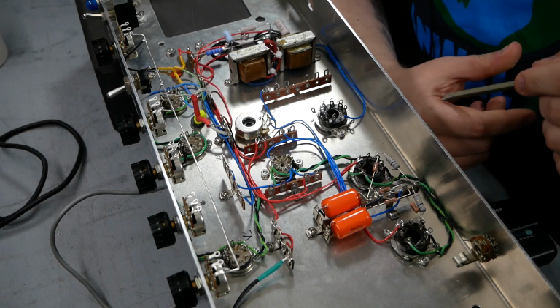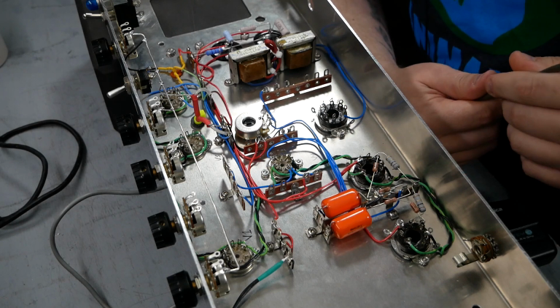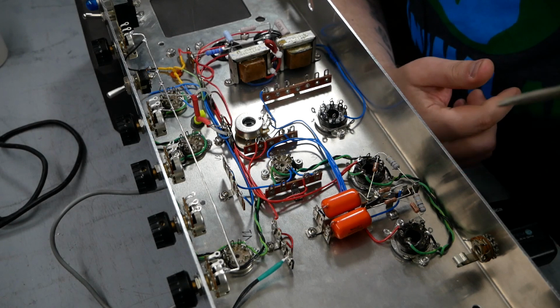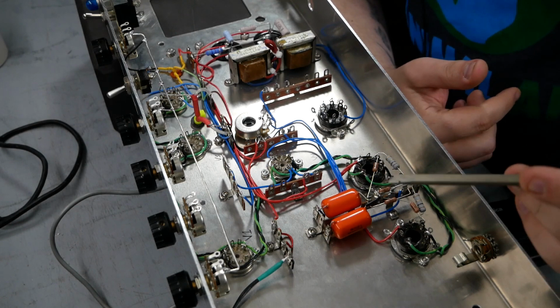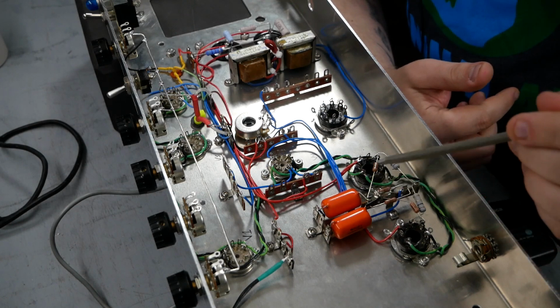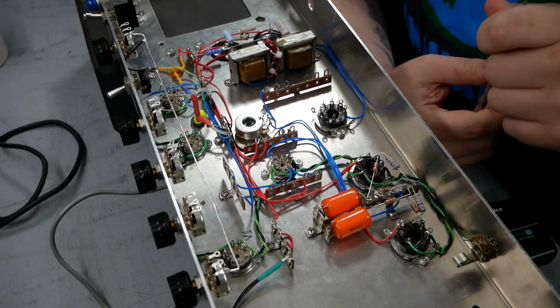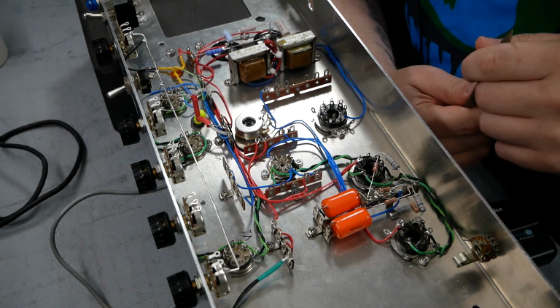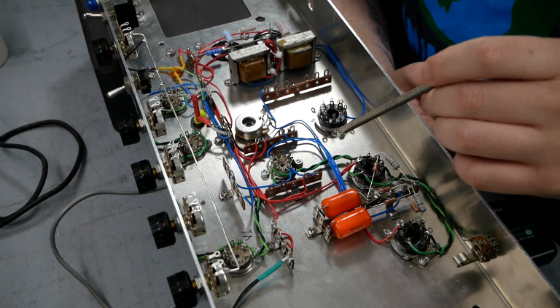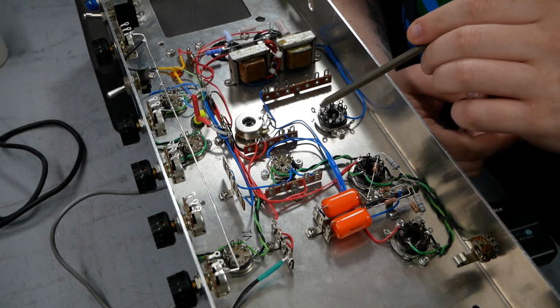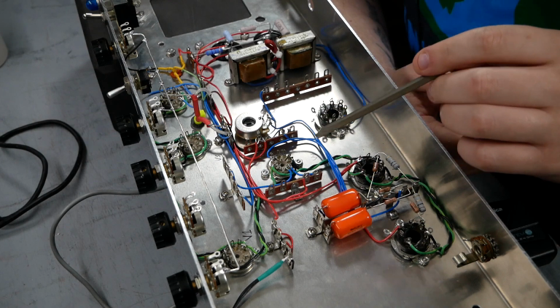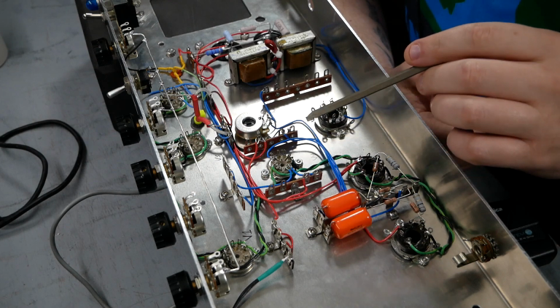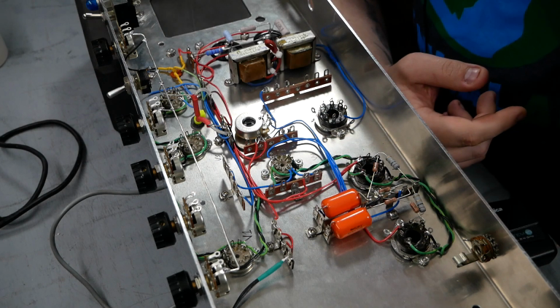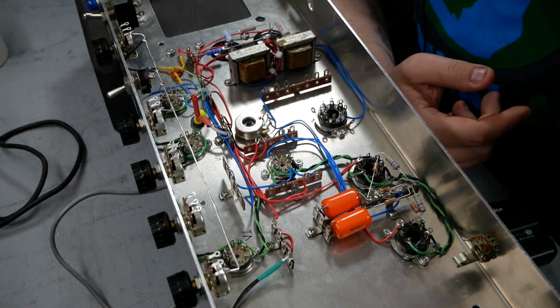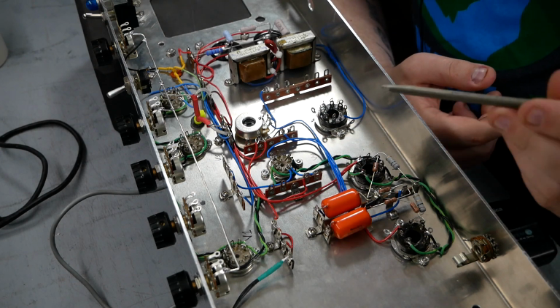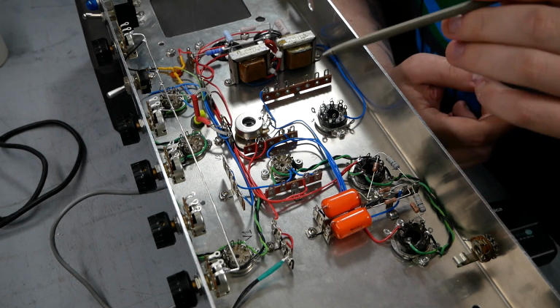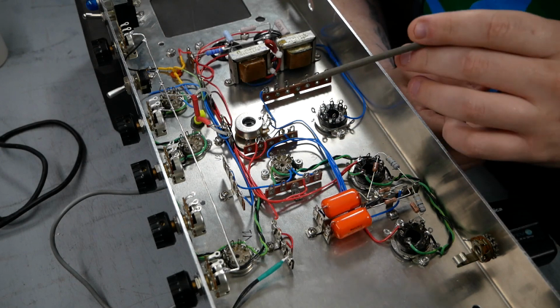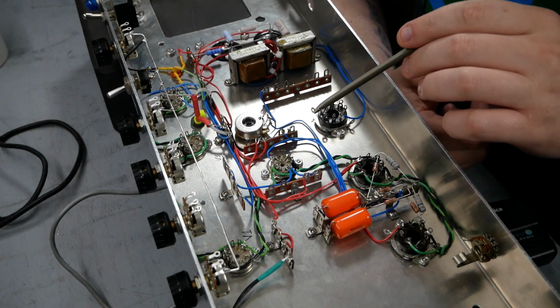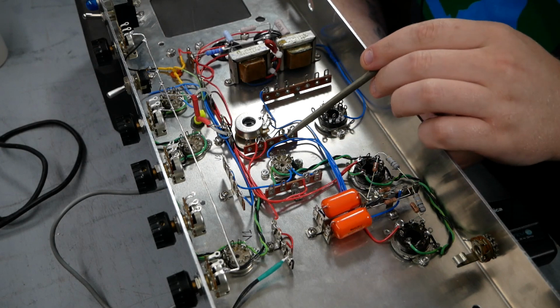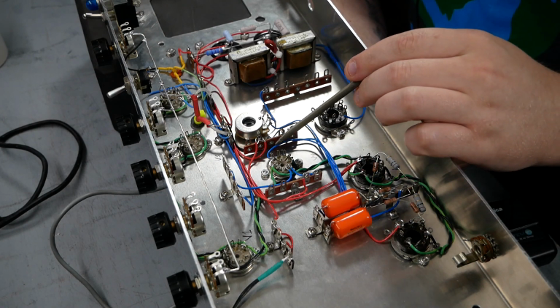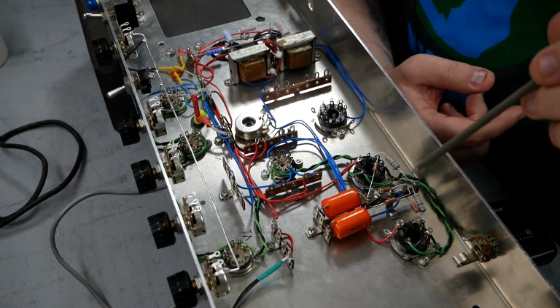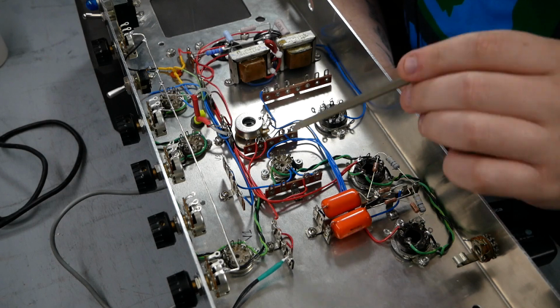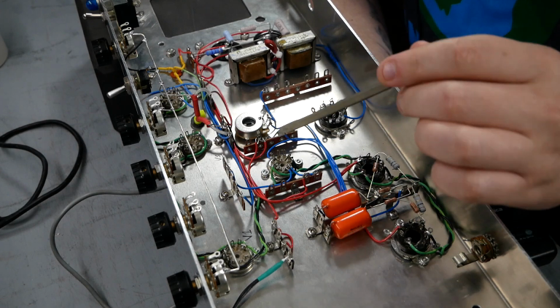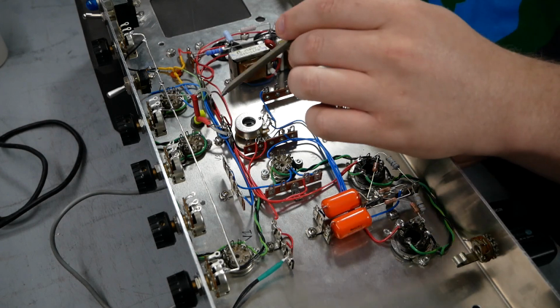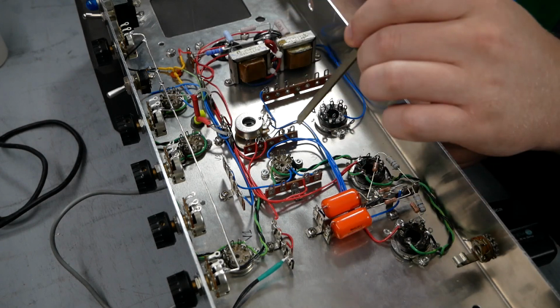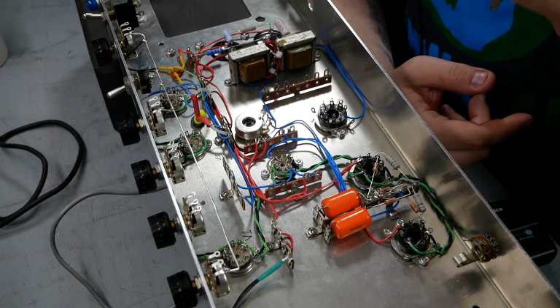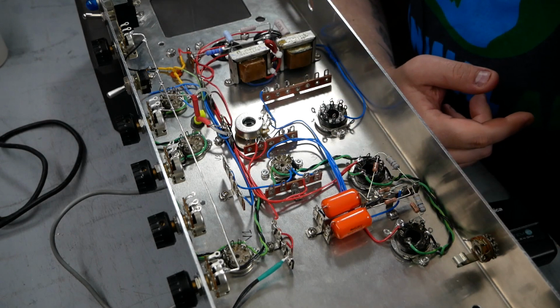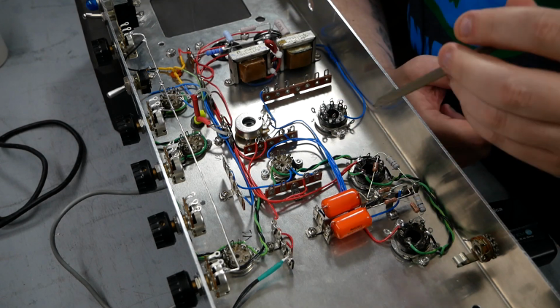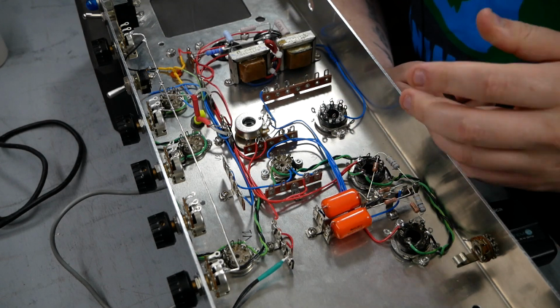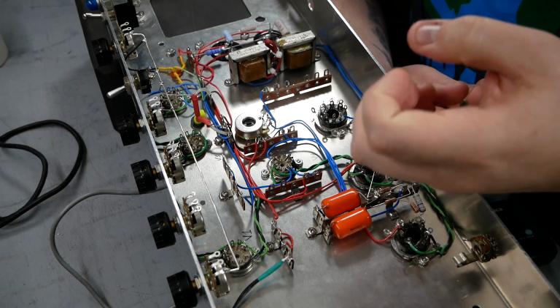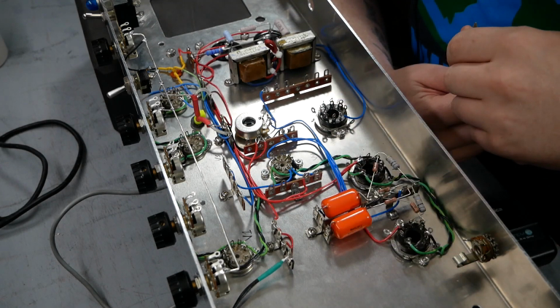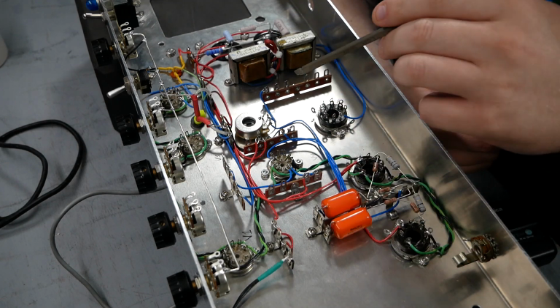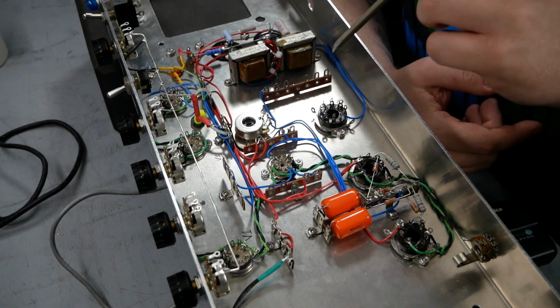That's just my style. Also, there aren't zip ties on any of the cables yet, so that tends to tighten everything up and make it look a little neater.